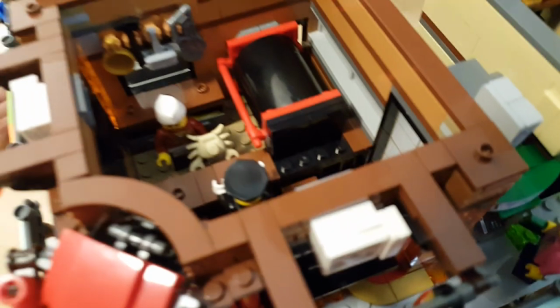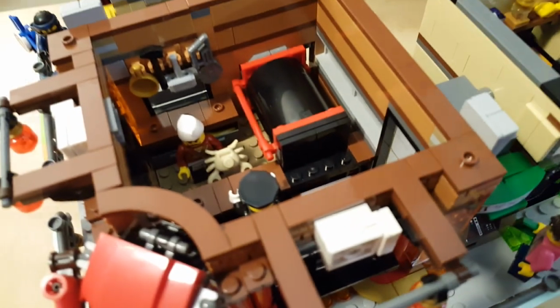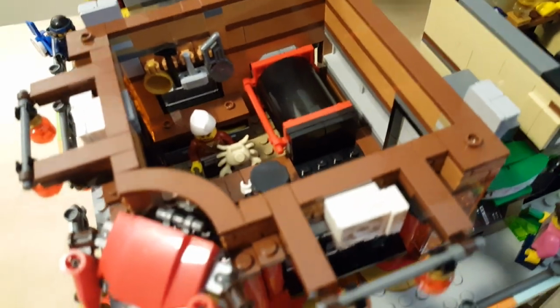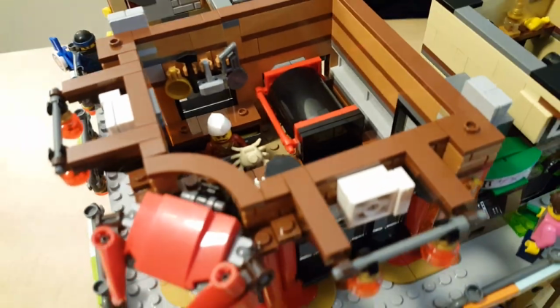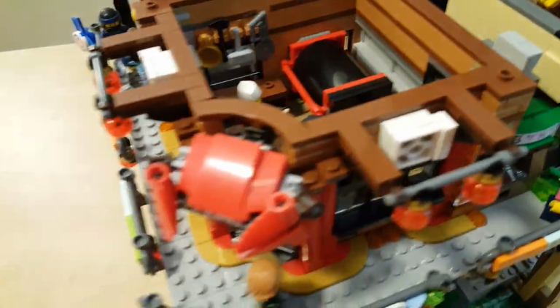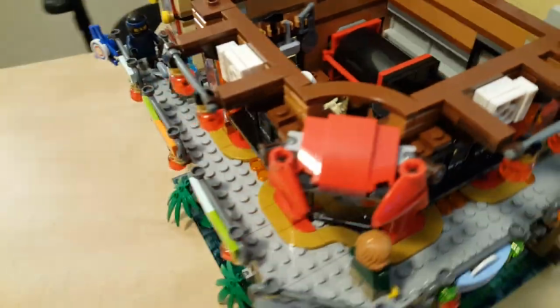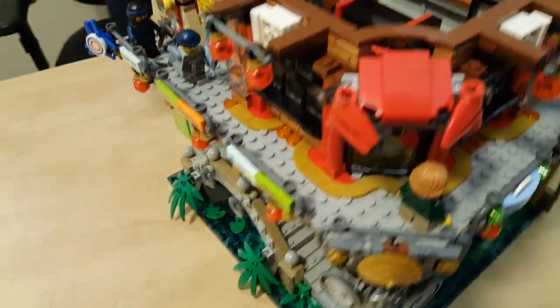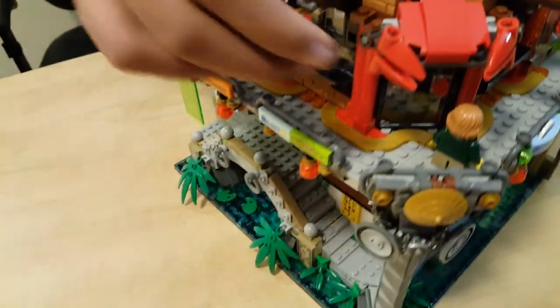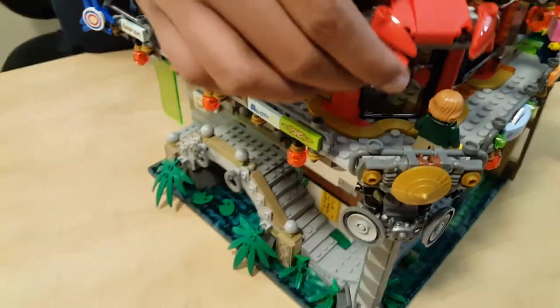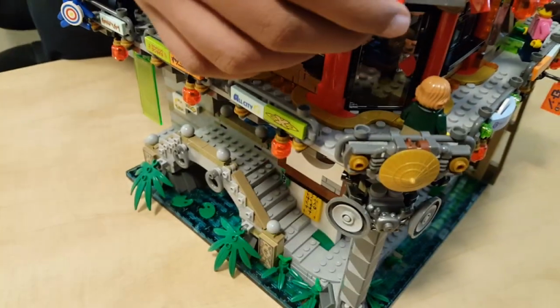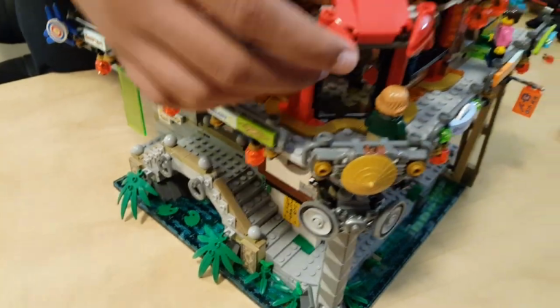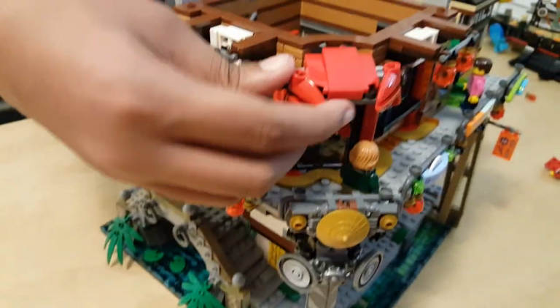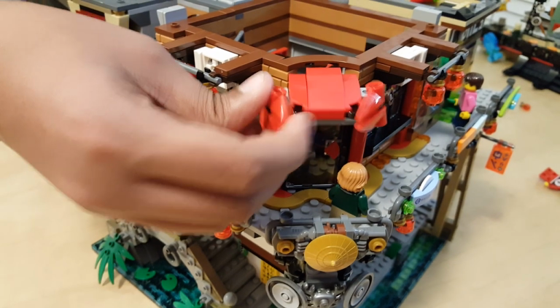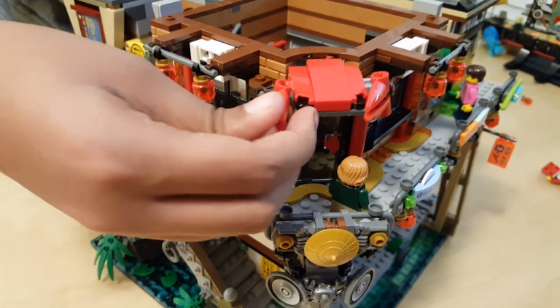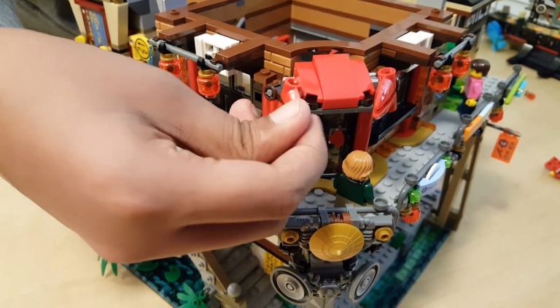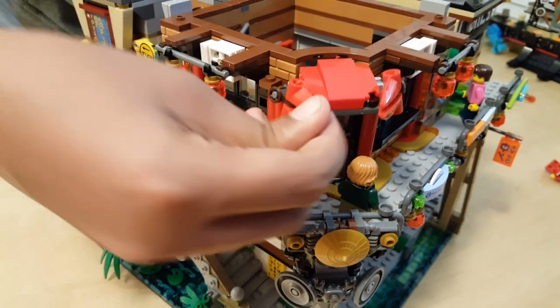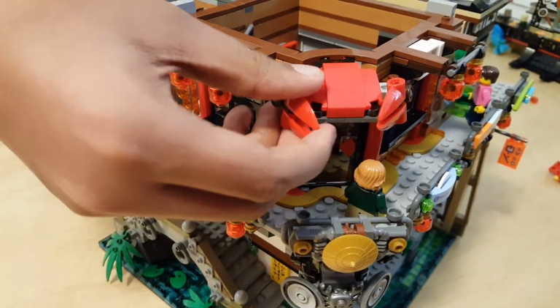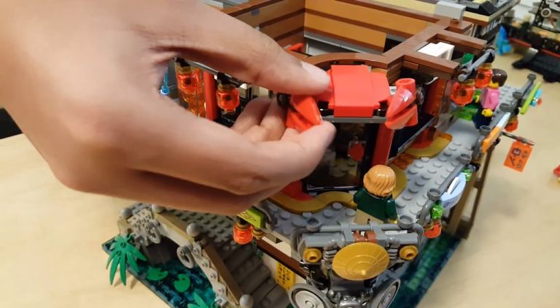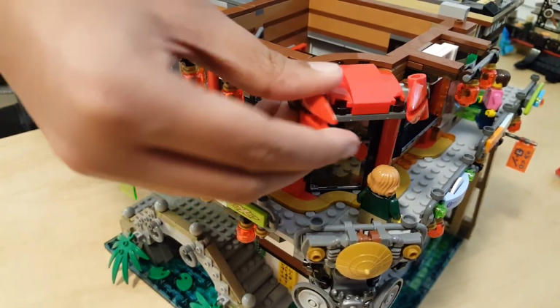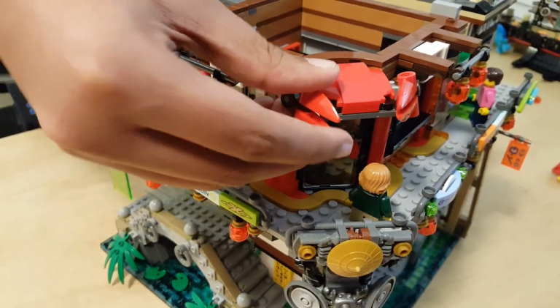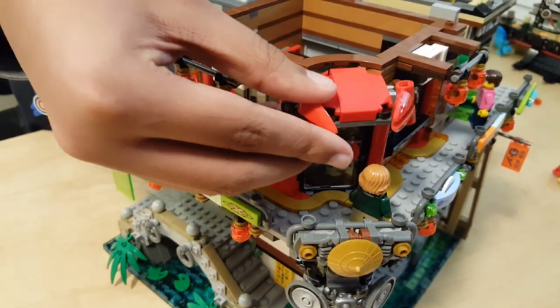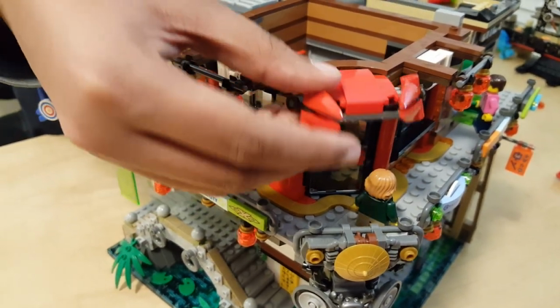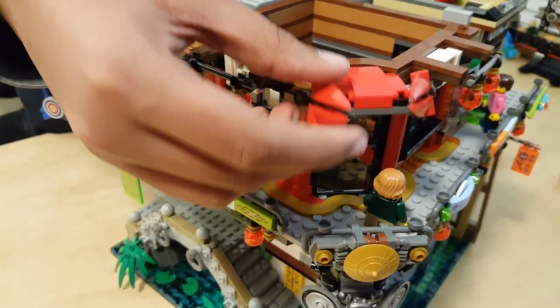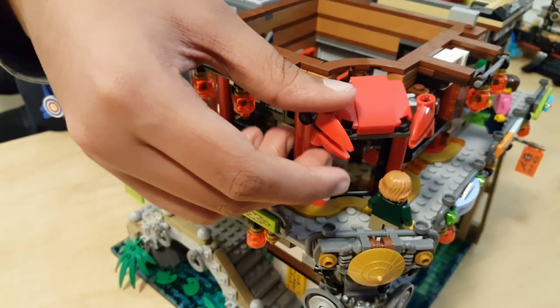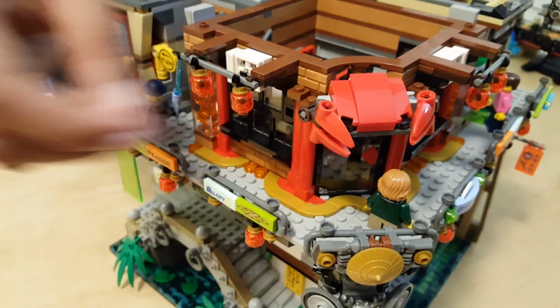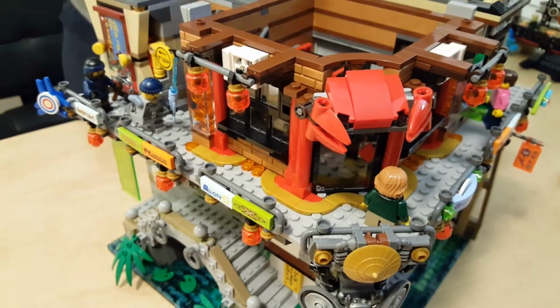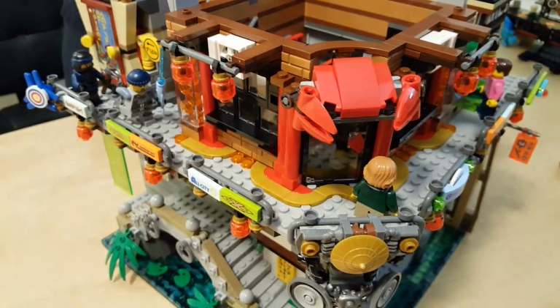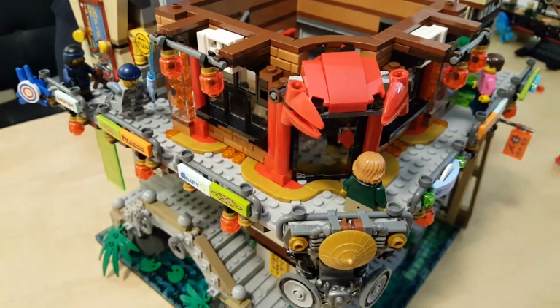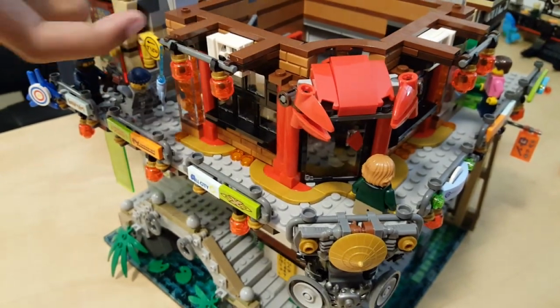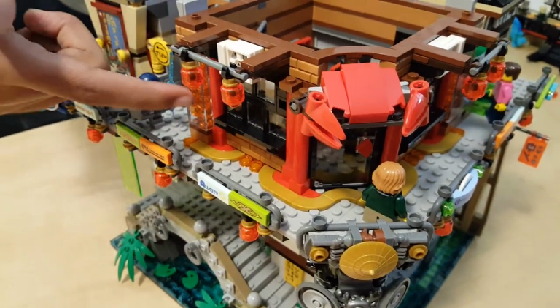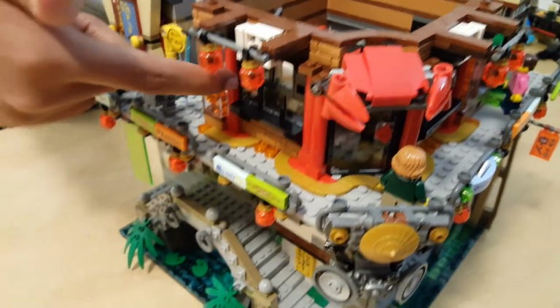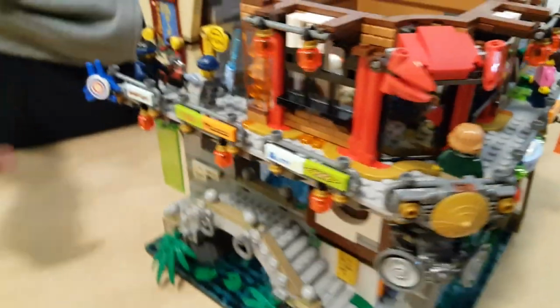That's basically the biggest feature in the crab store. You also have a moving crab for the sign with movable pincers that go up and down and side to side. And then you have some really nice windows on the side.